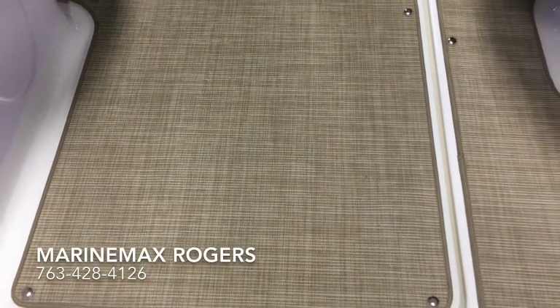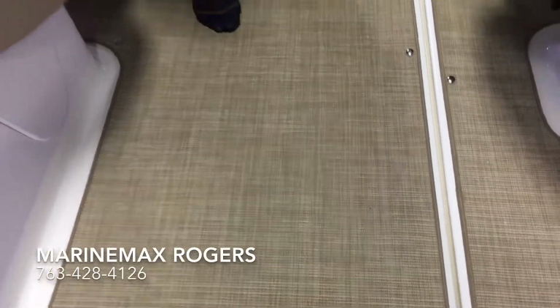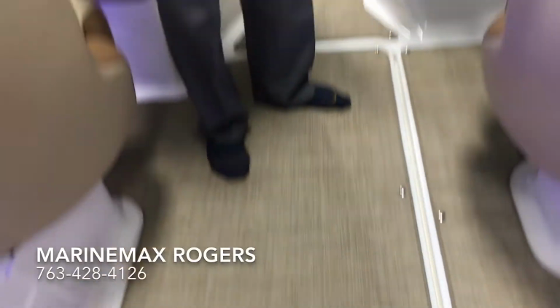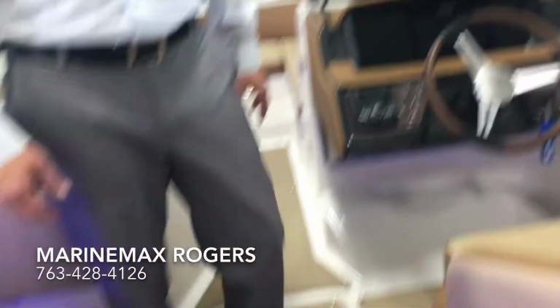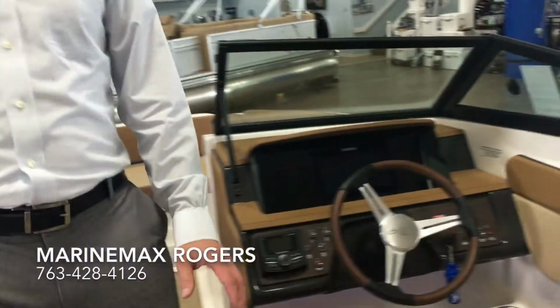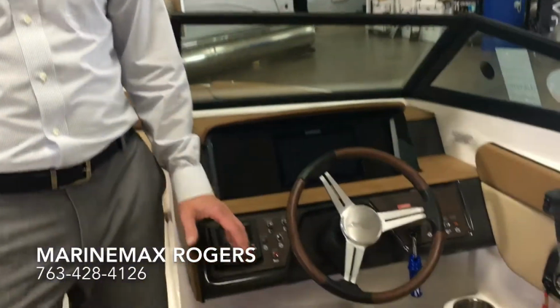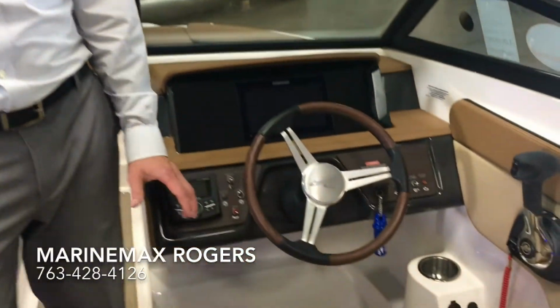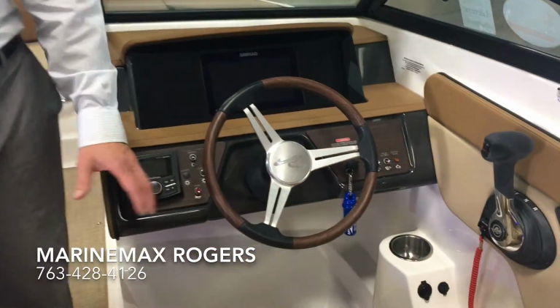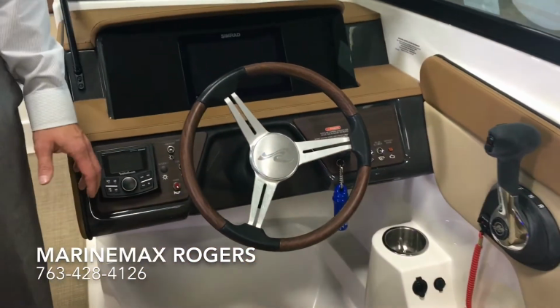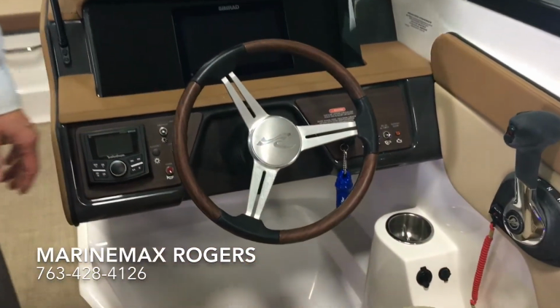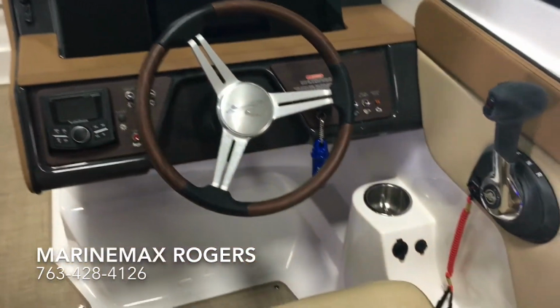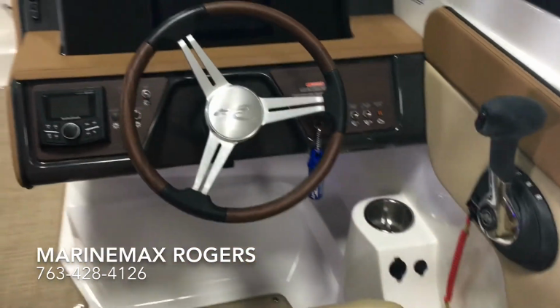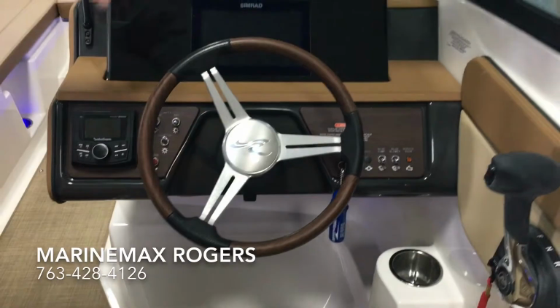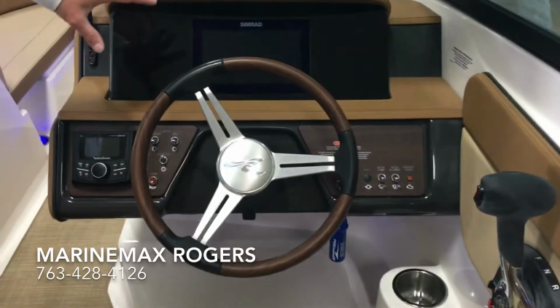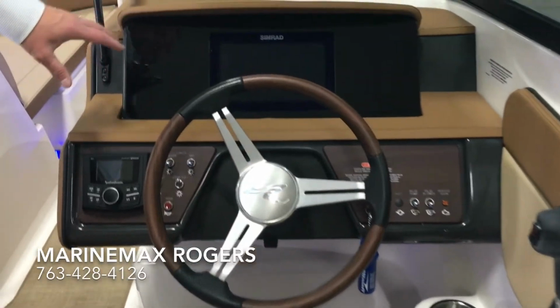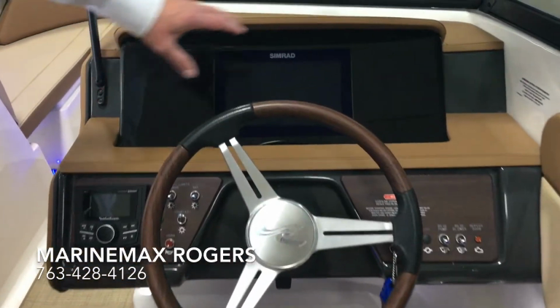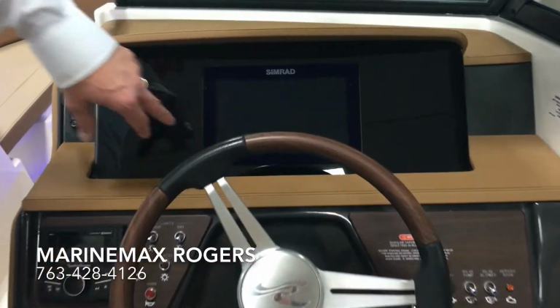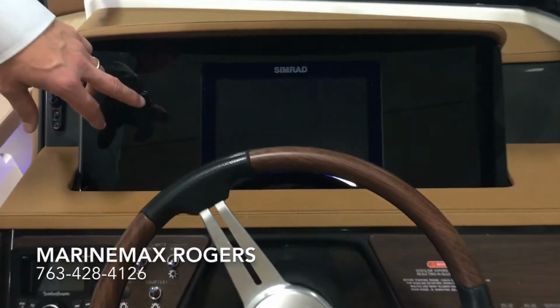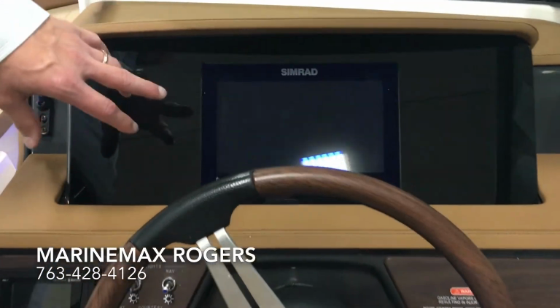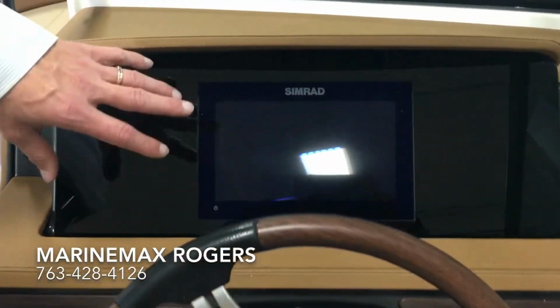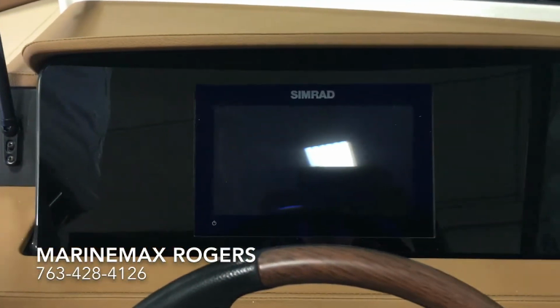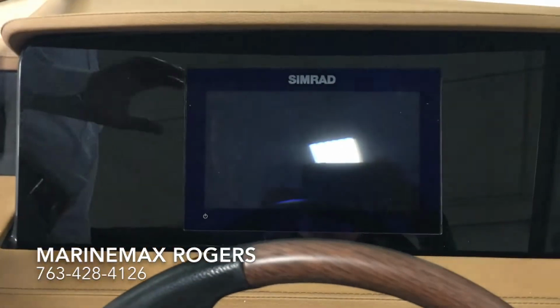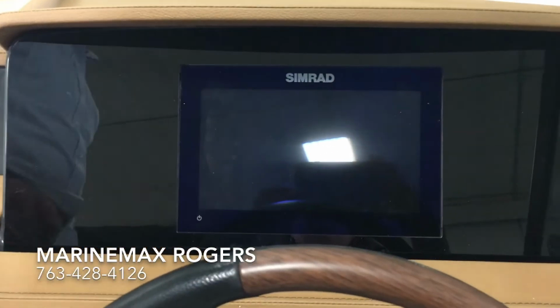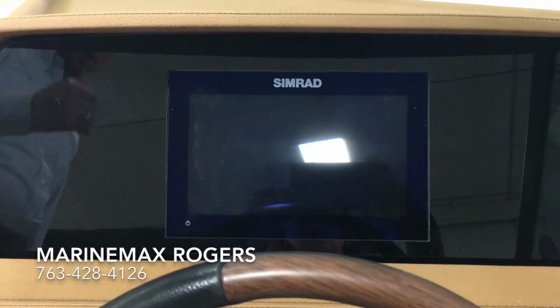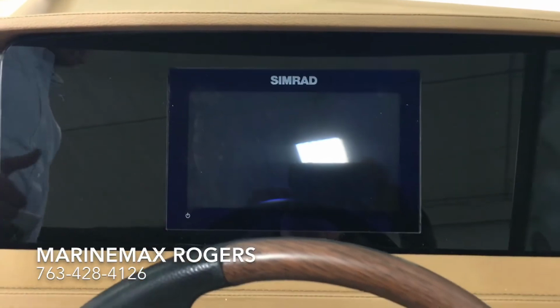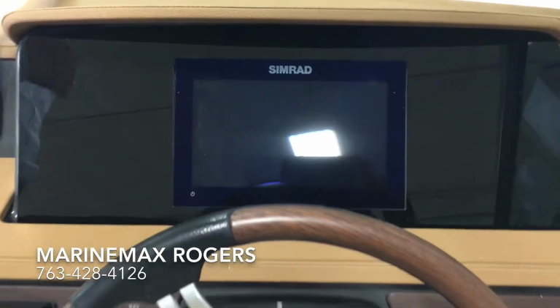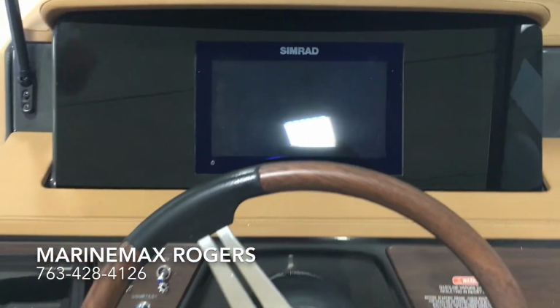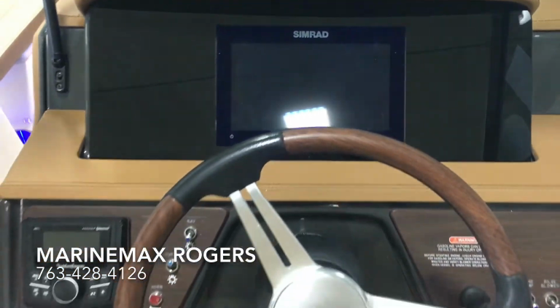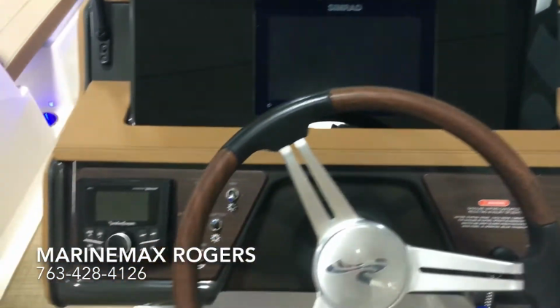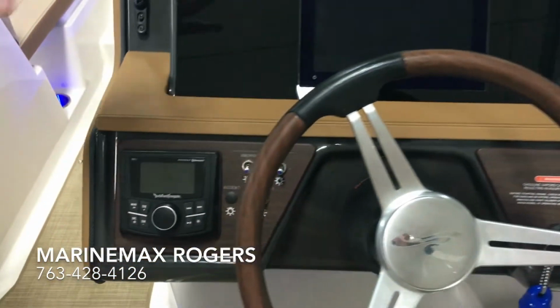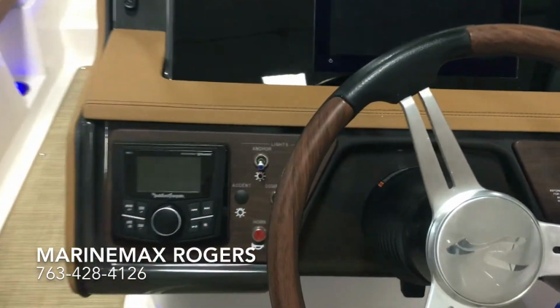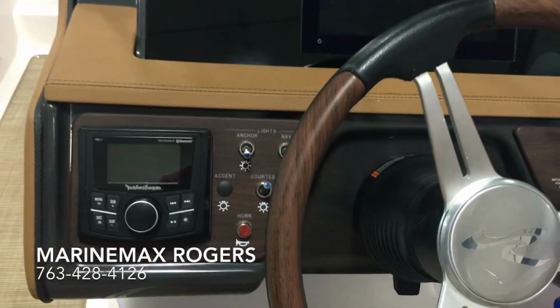We did order this boat with a Mercury 4.5 liter 250 horsepower engine, and then along with that a nine-inch Simrad touch screen, so all your gauges are here. Your depth — everything is included right there.